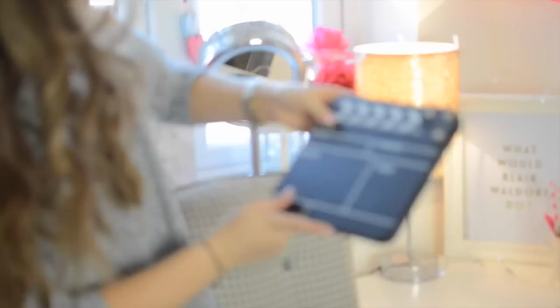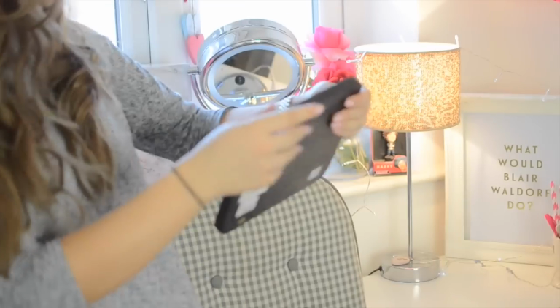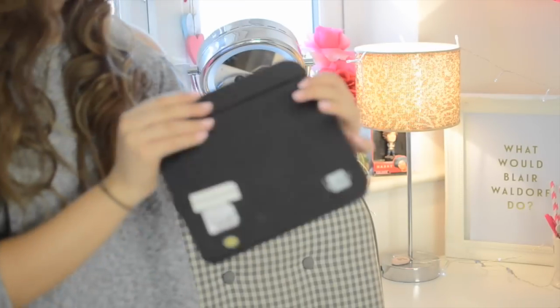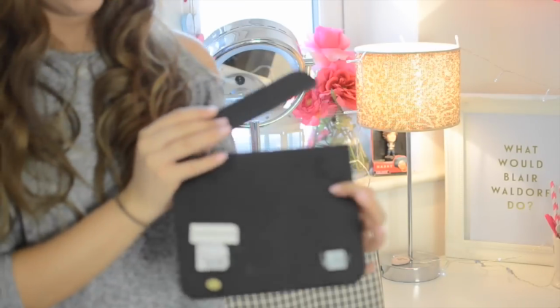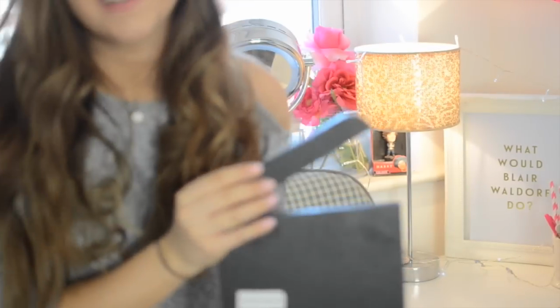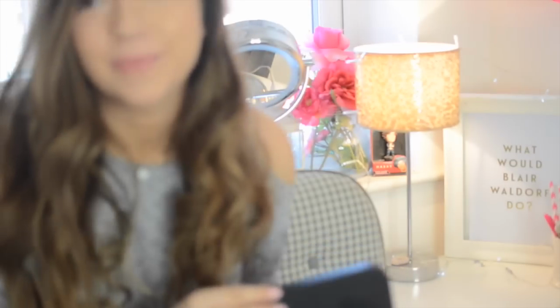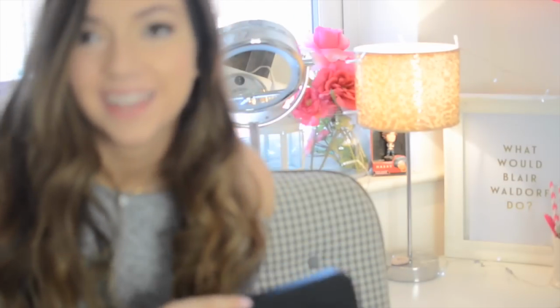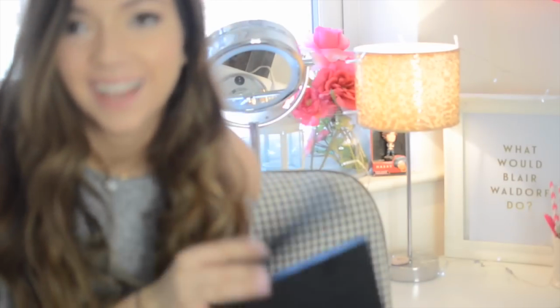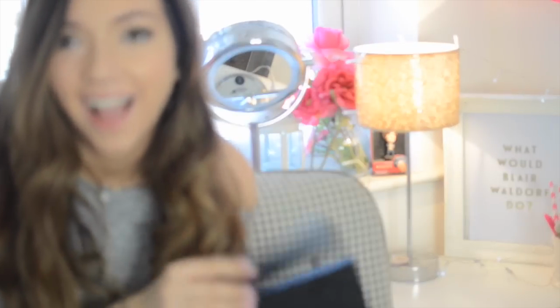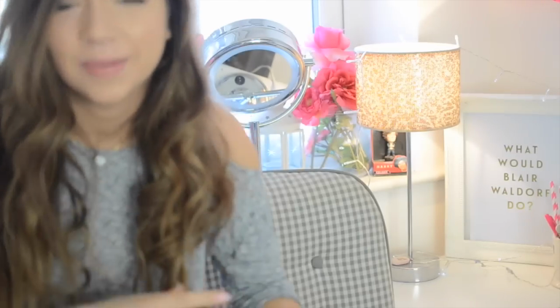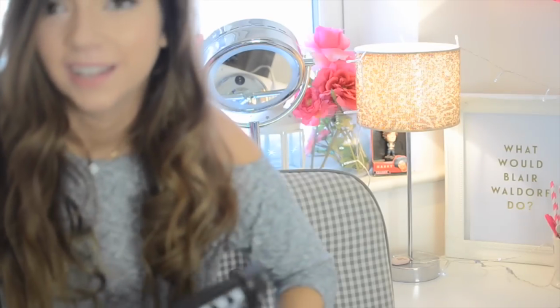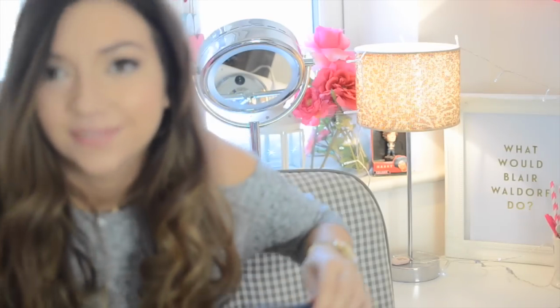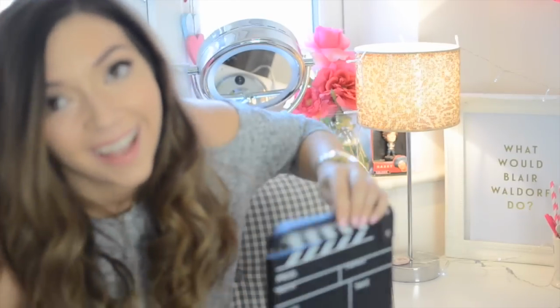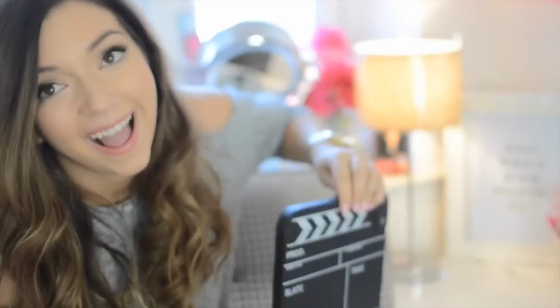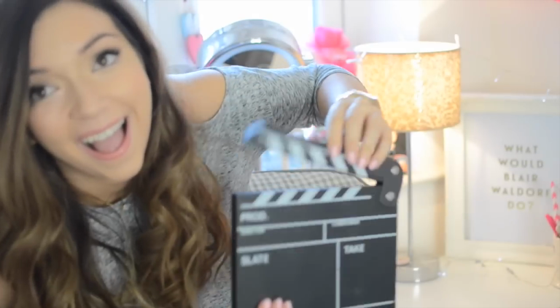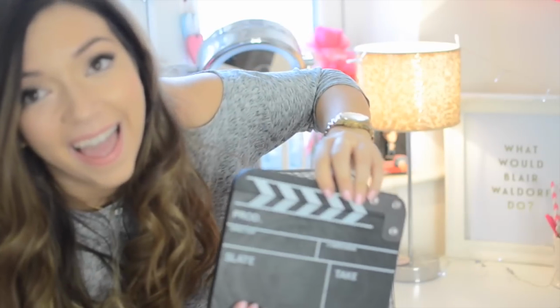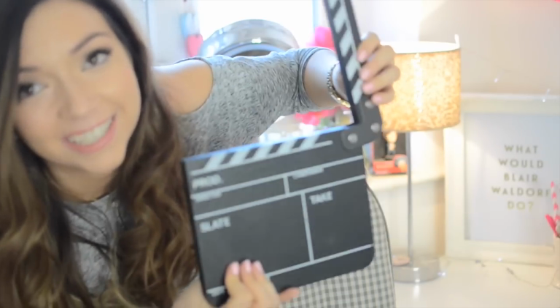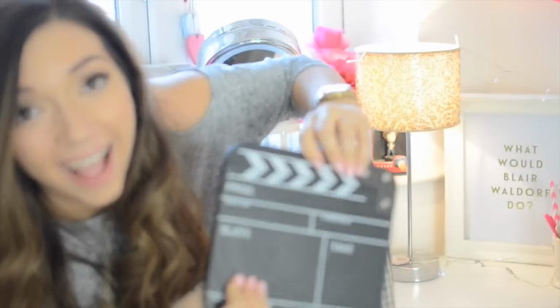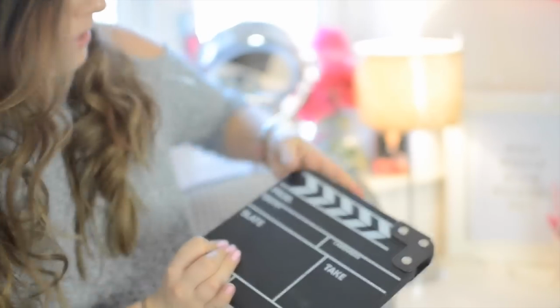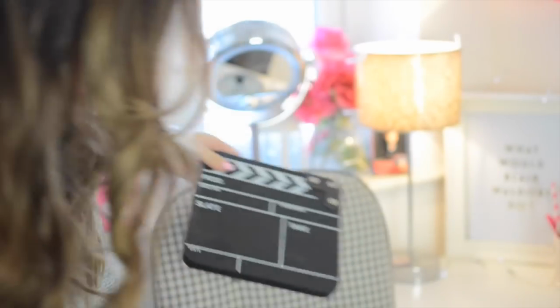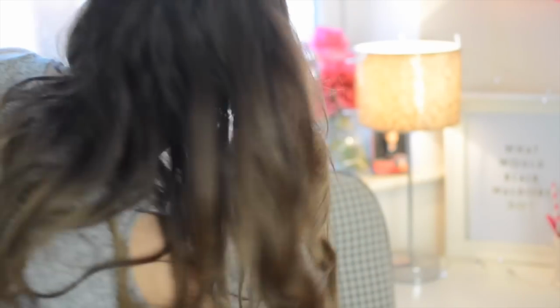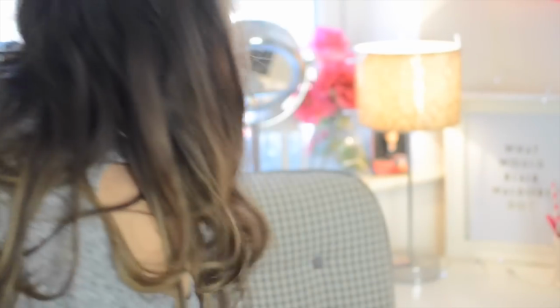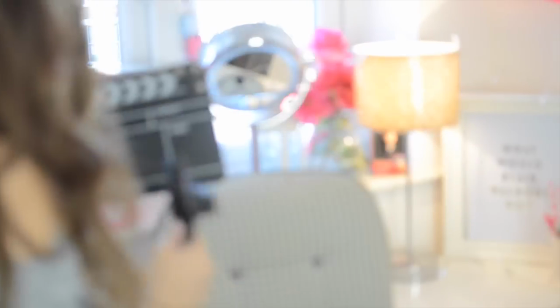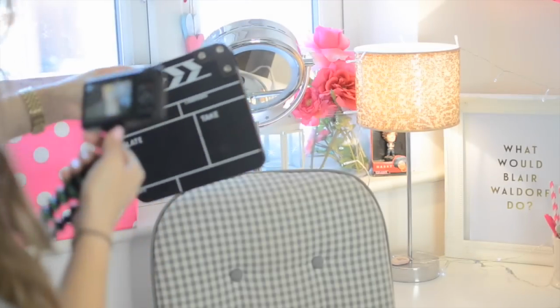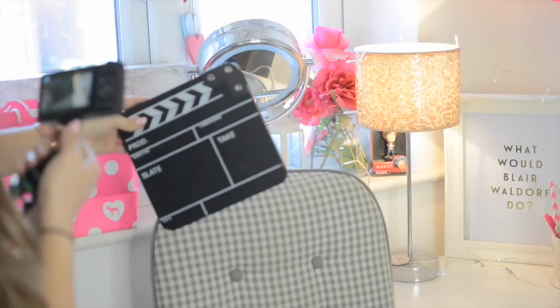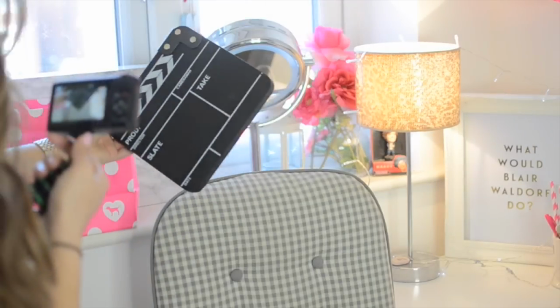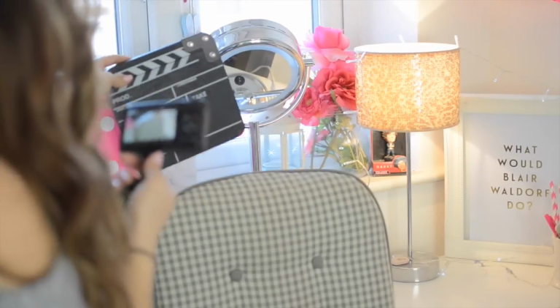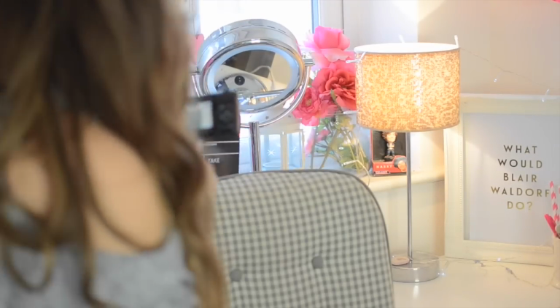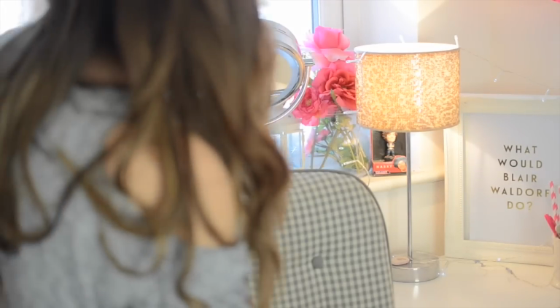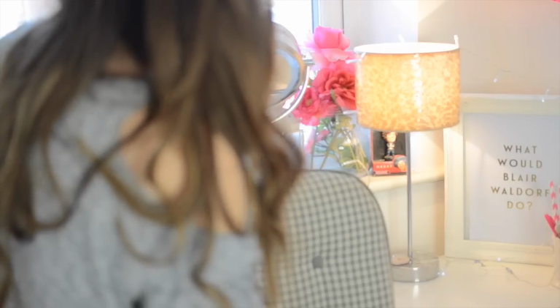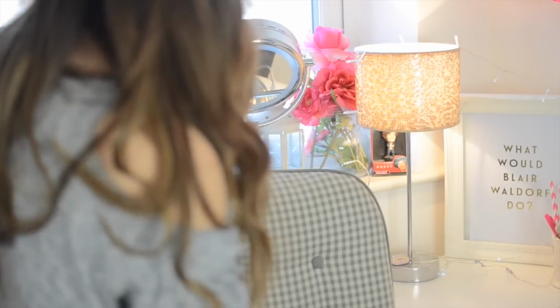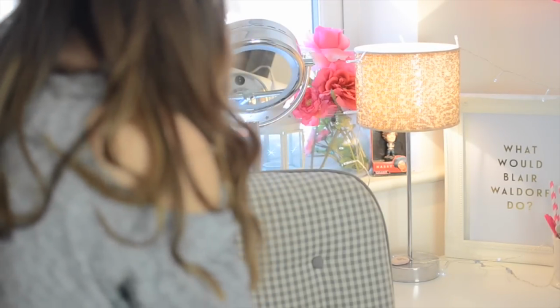I feel like it should be like this... action! I could lie and pretend that I don't do that every time I start a video, but who knows.